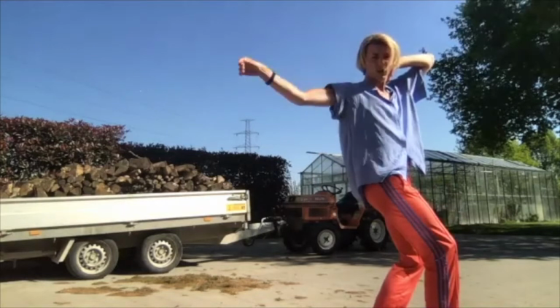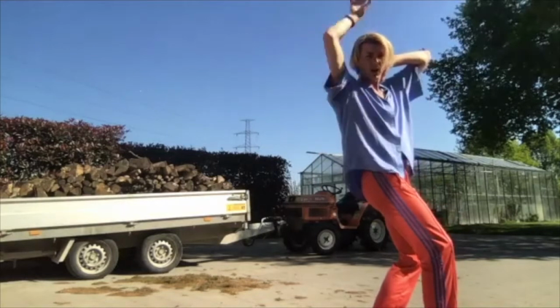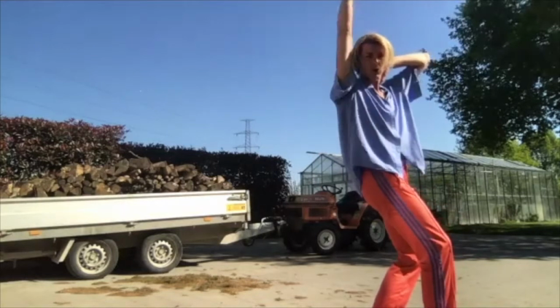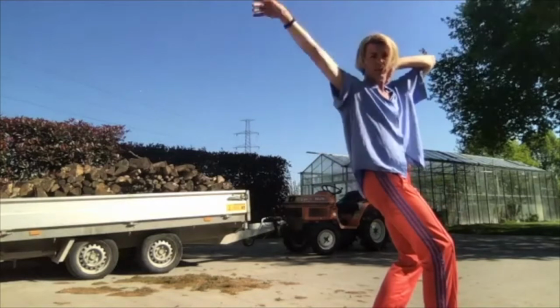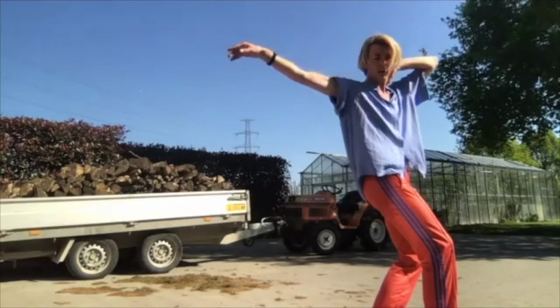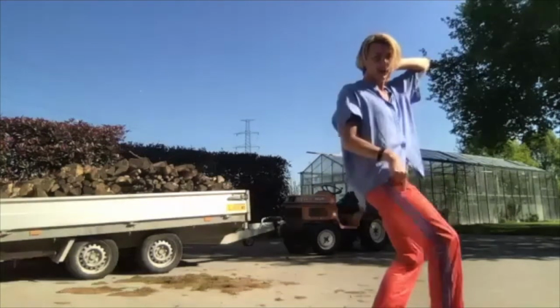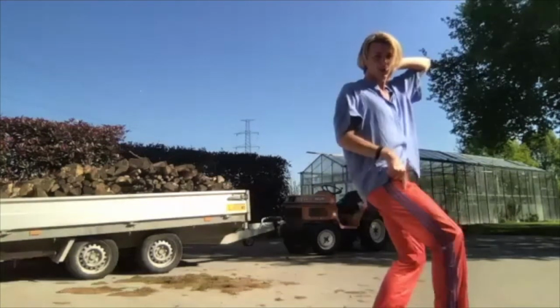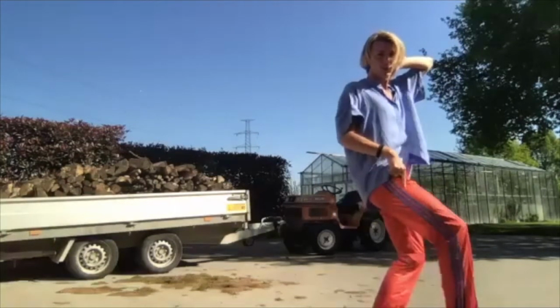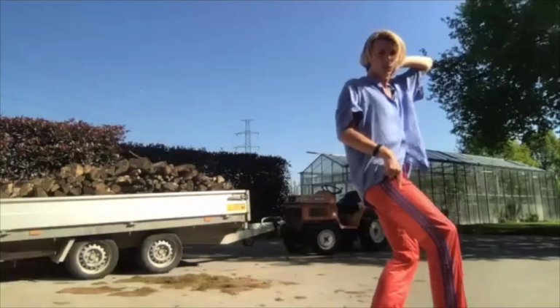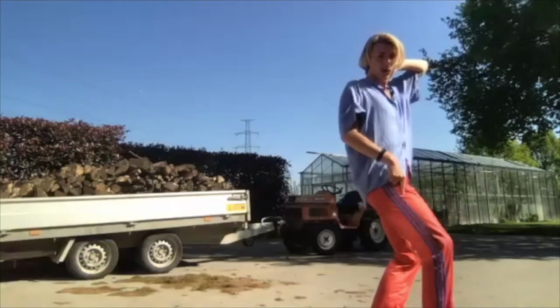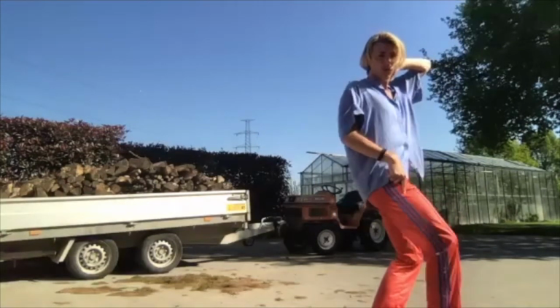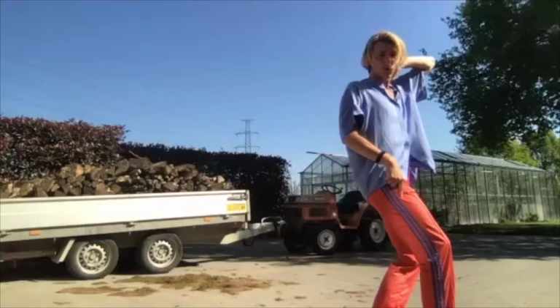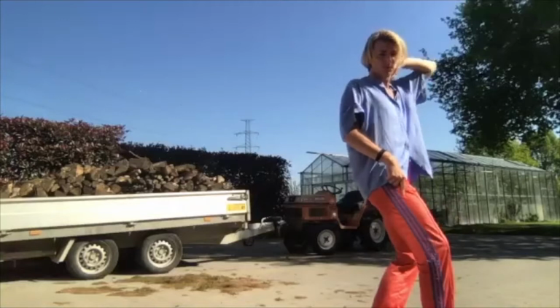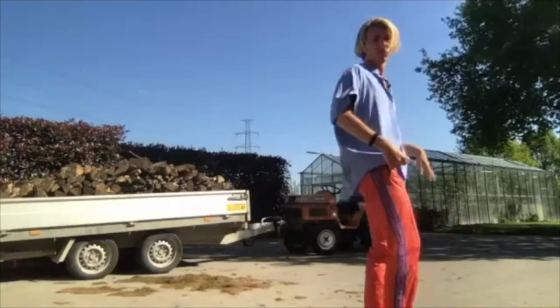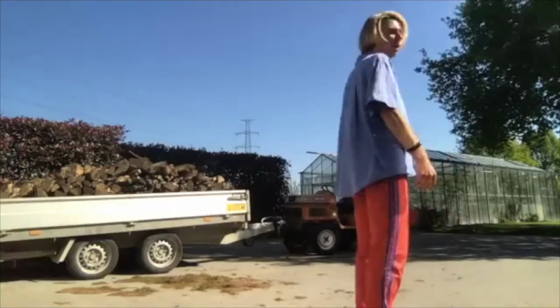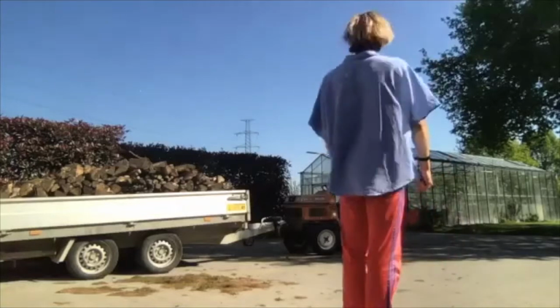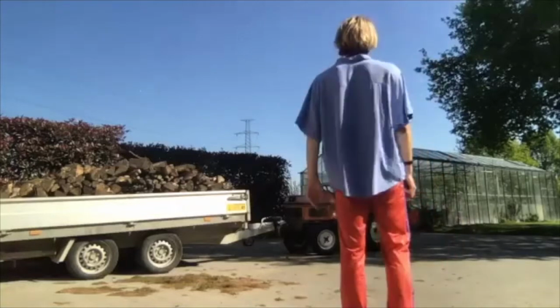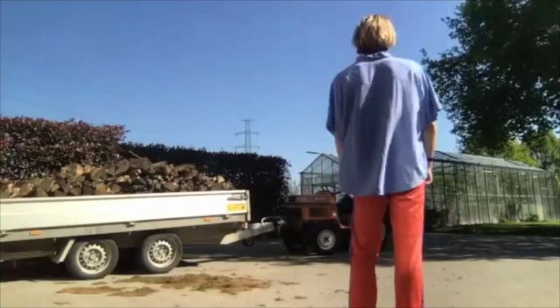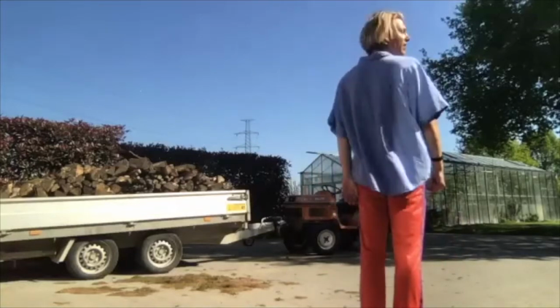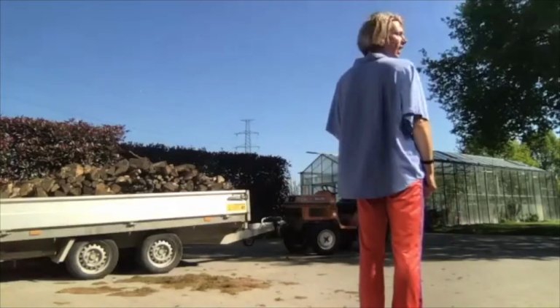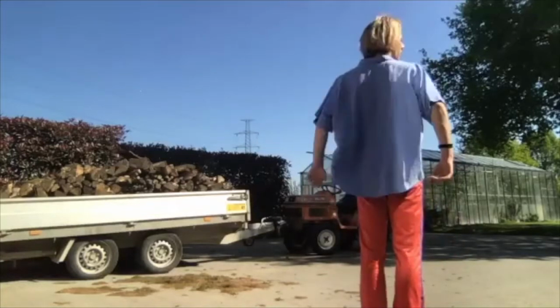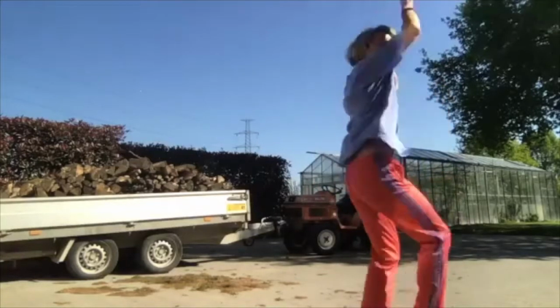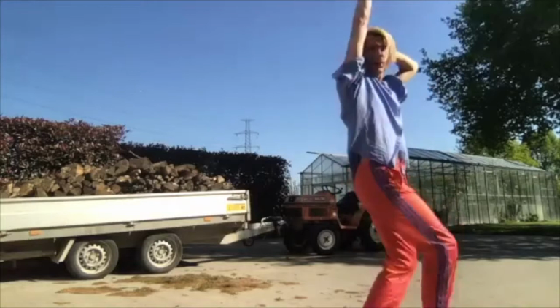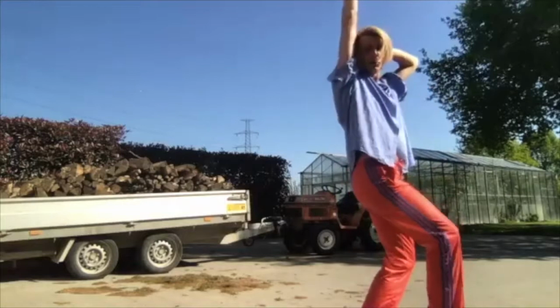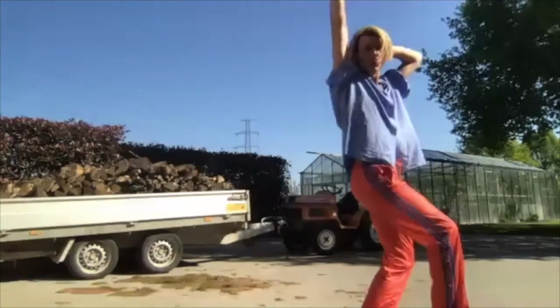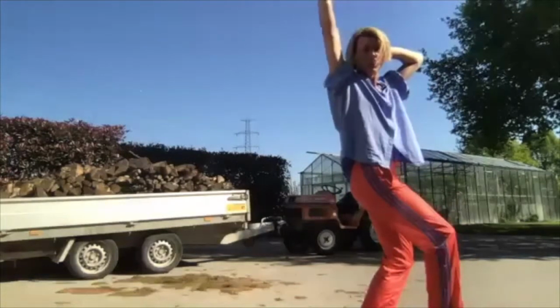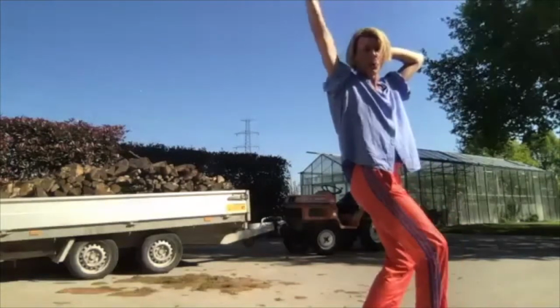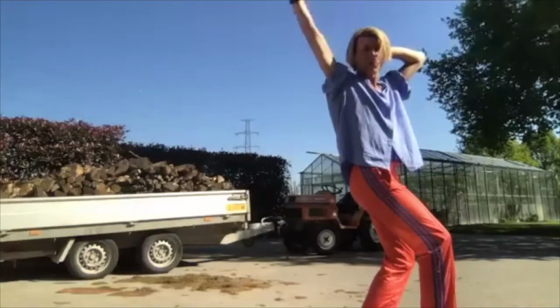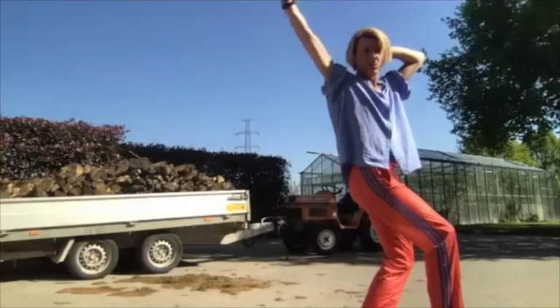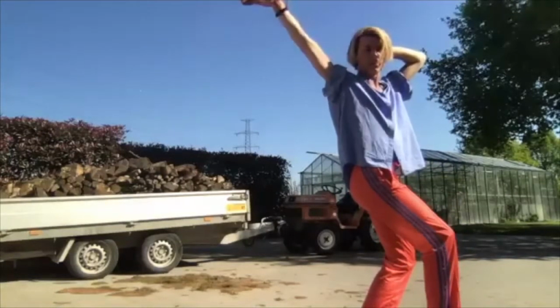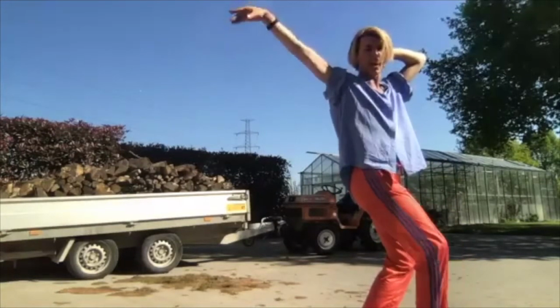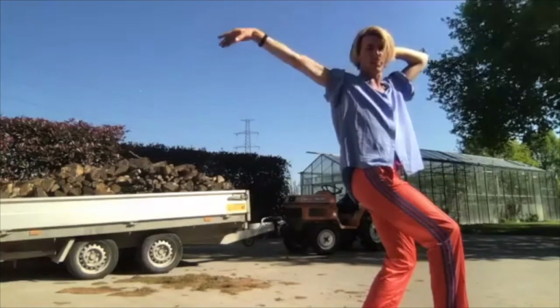So the arm goes slowly down and you step on the spot. Yeah, from the start: five, six, seven, eight and one, two, three, four, five, six, seven, eight.